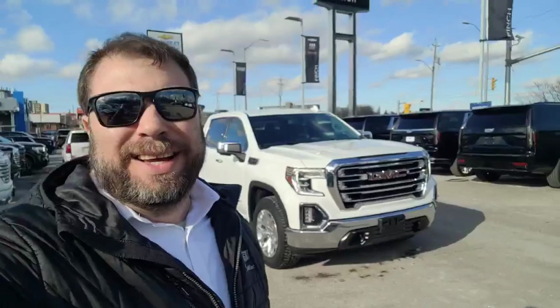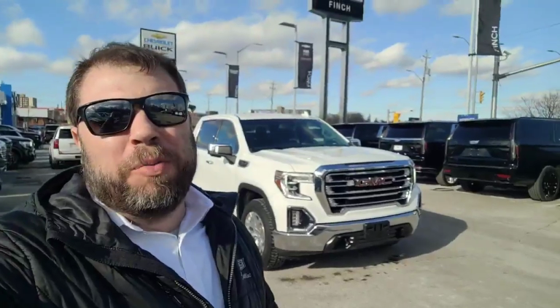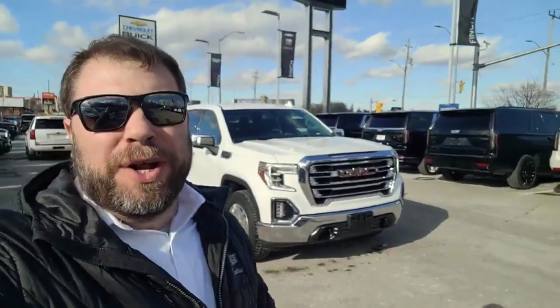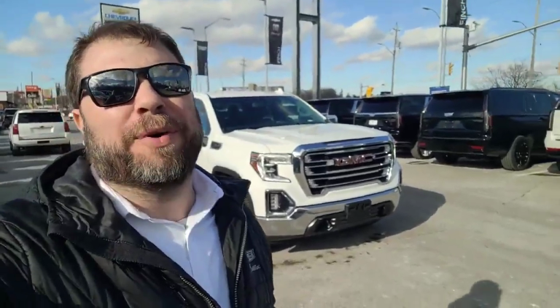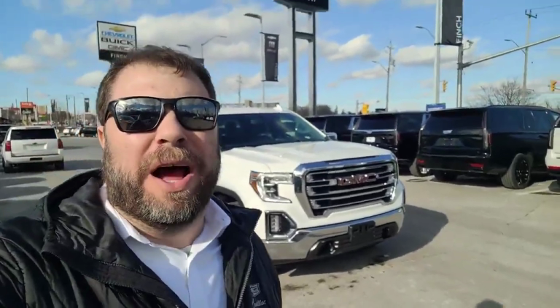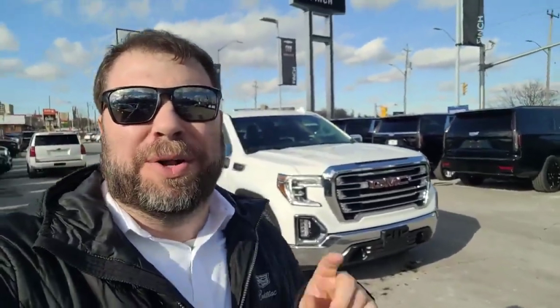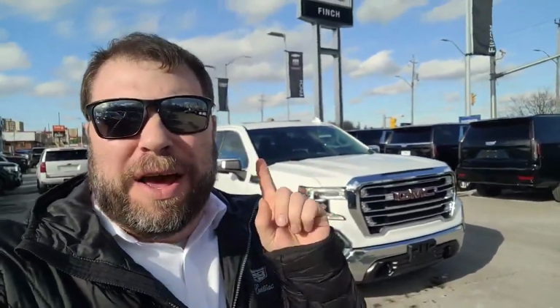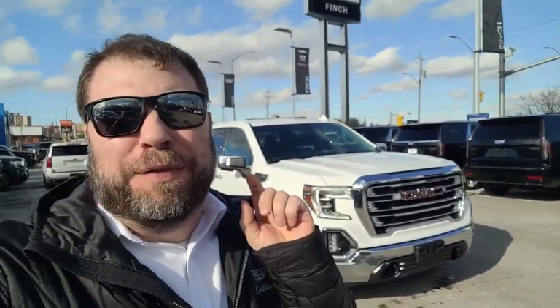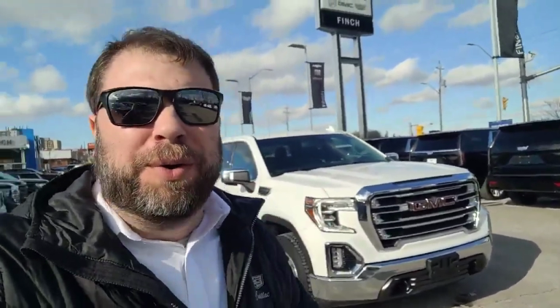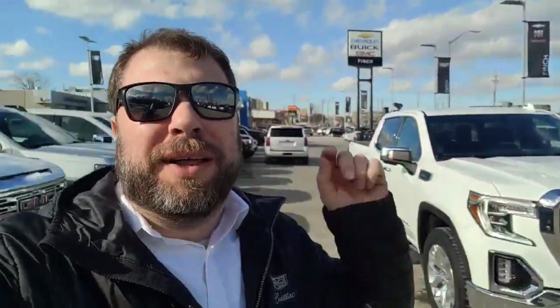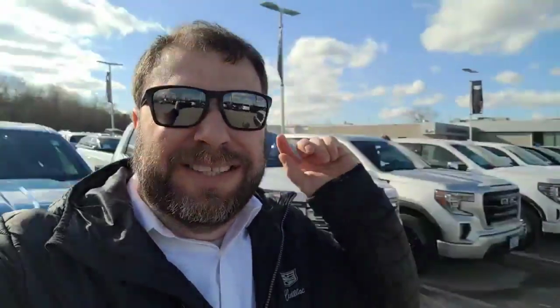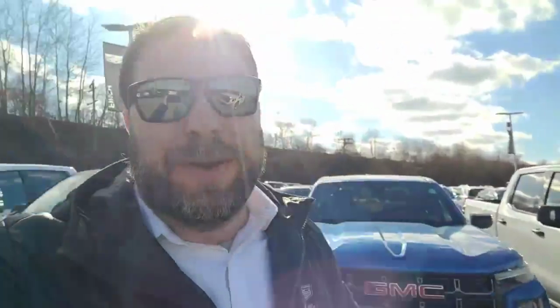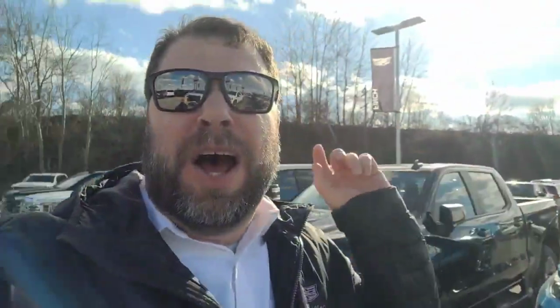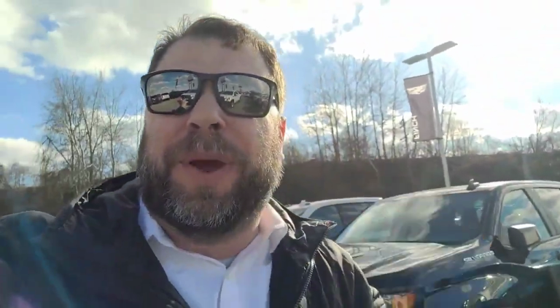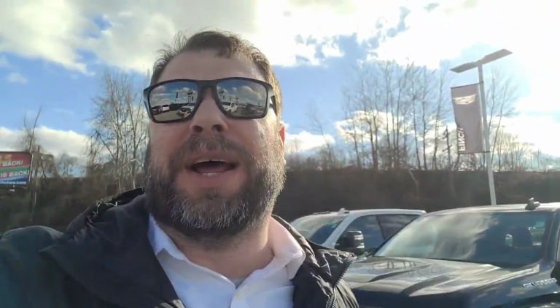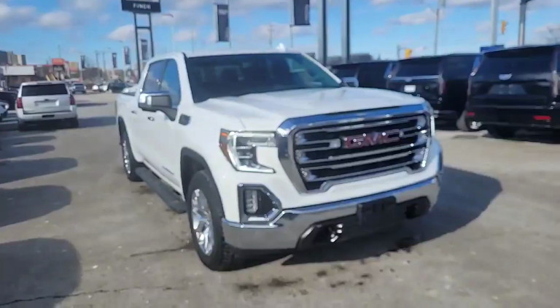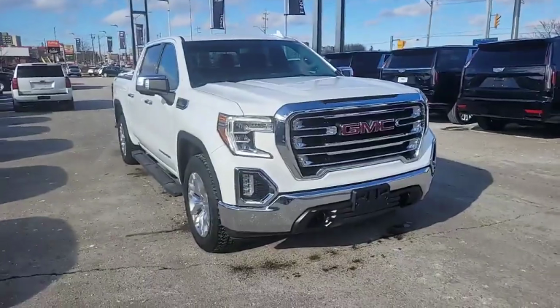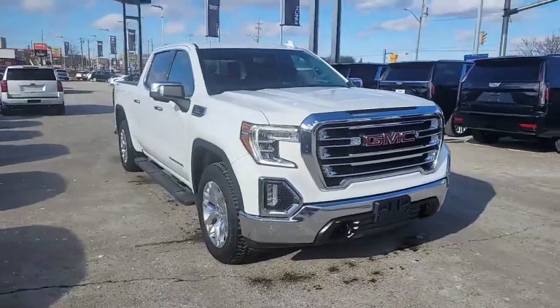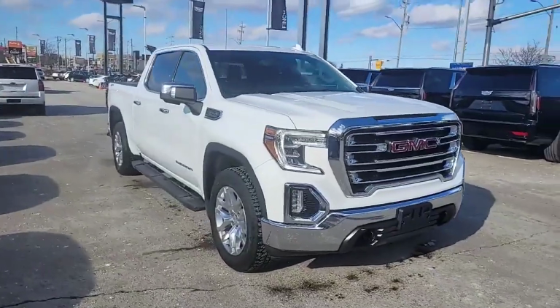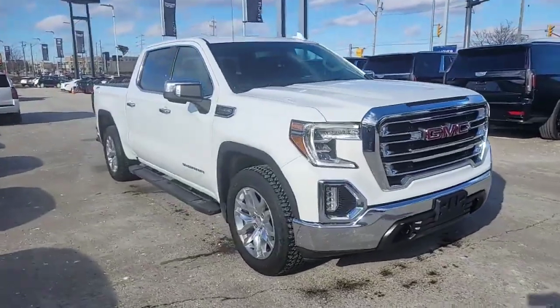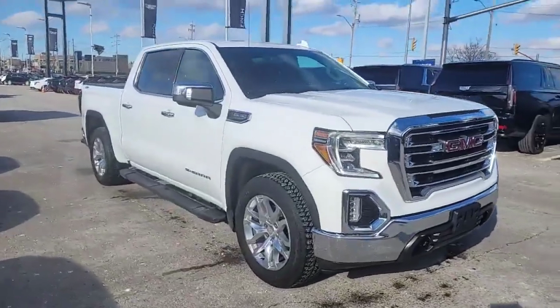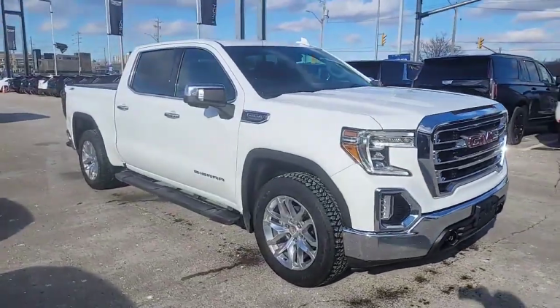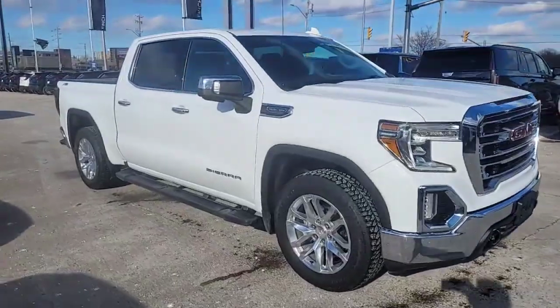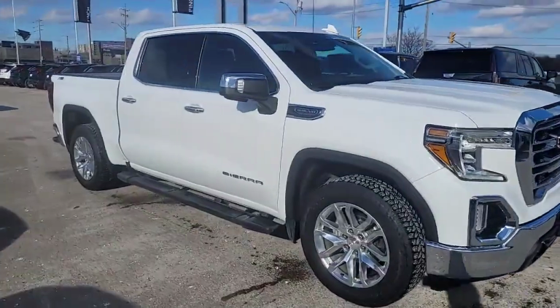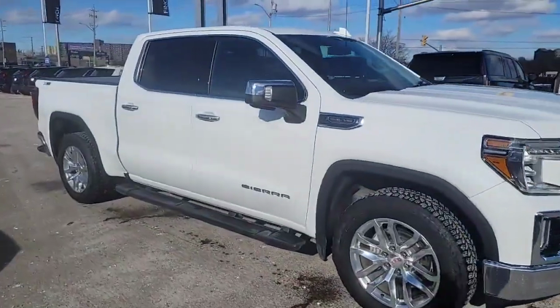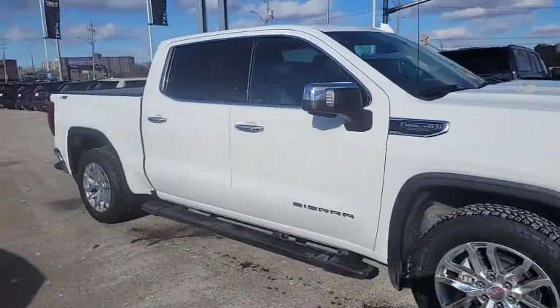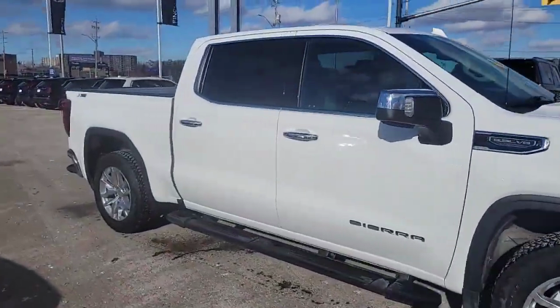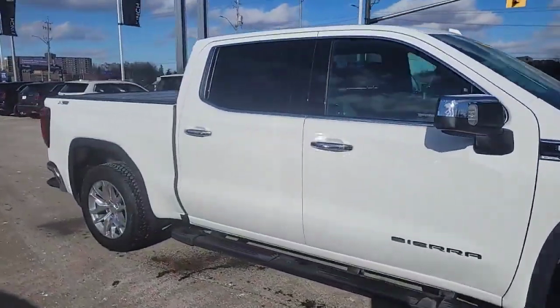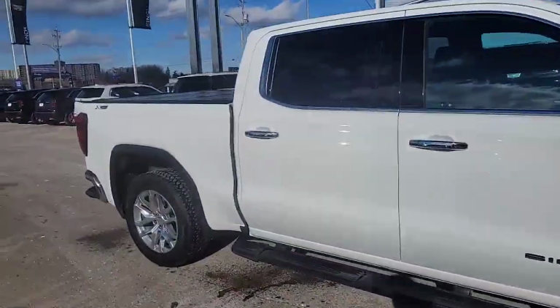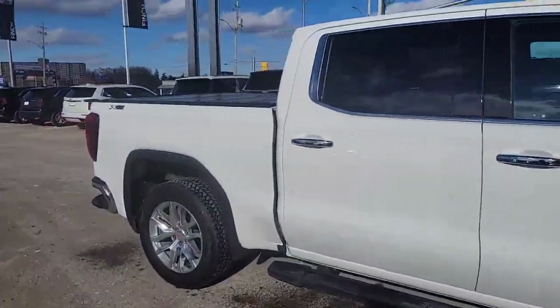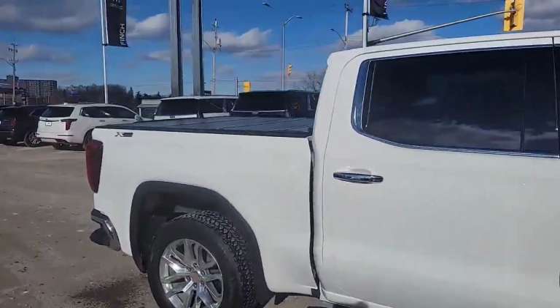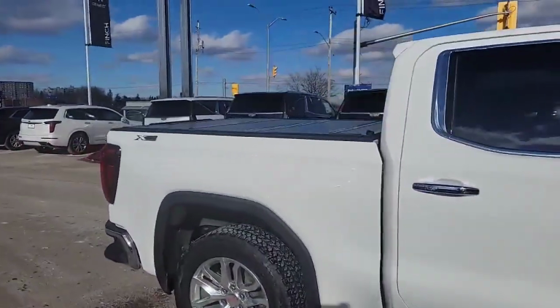If there's more than one driver in your household, I've got a feature for you that is definitely underrated. I'm going to show it to you on this 2021 GMC Sierra SLT. This thing was recently traded in and it's in great shape.